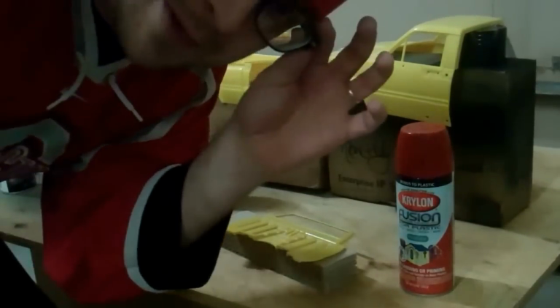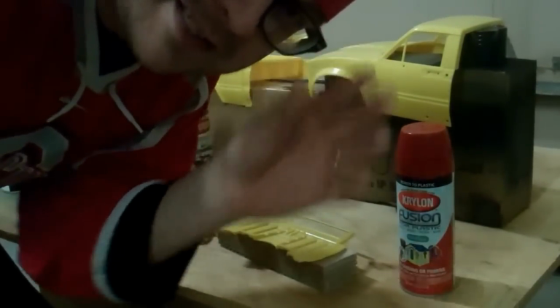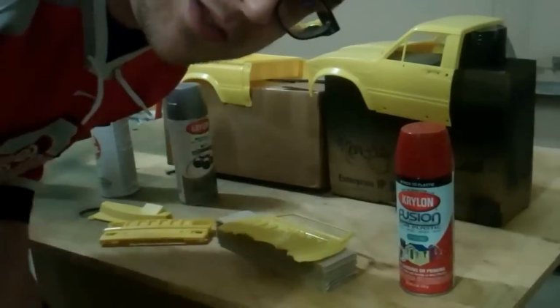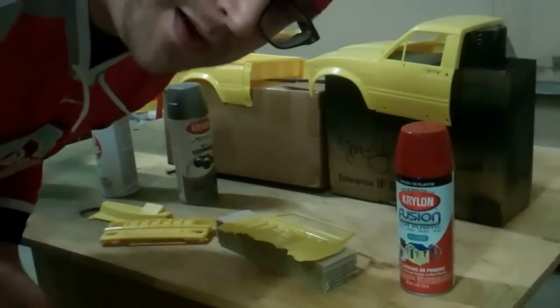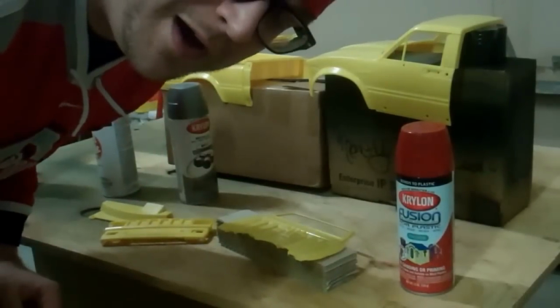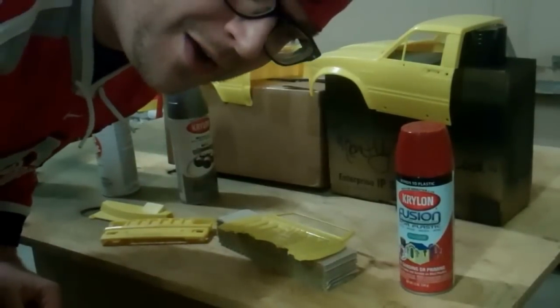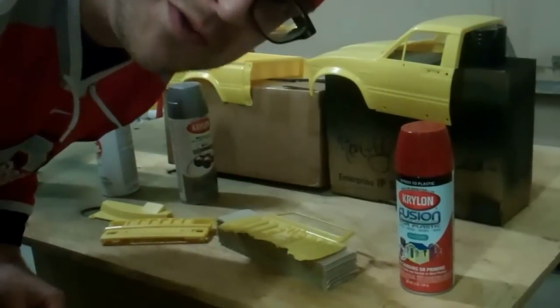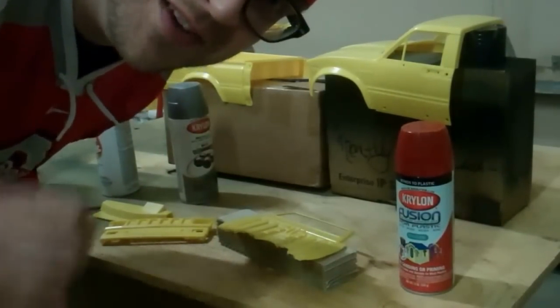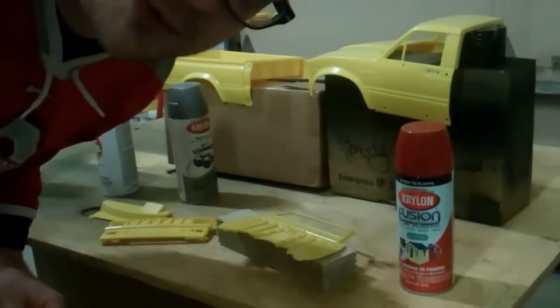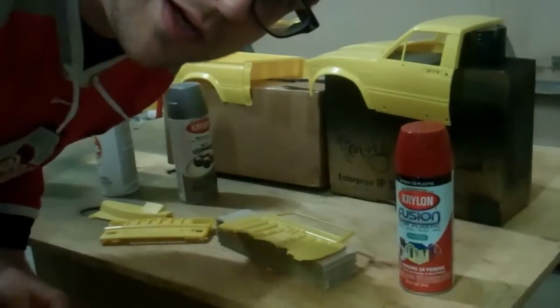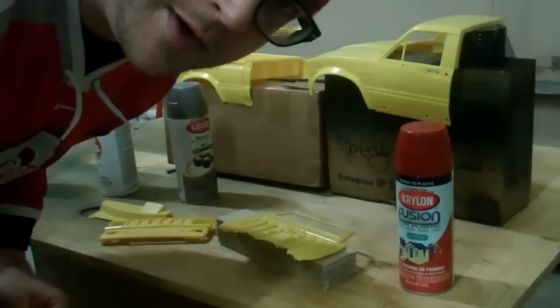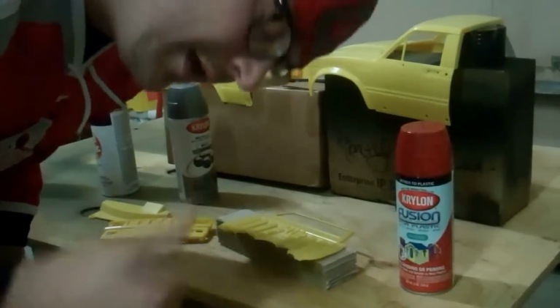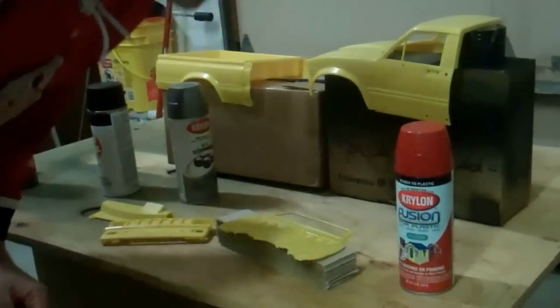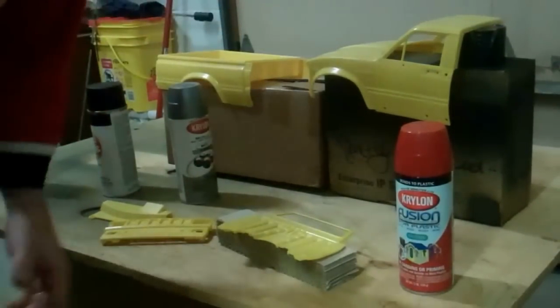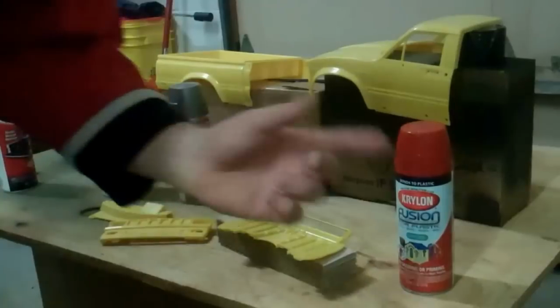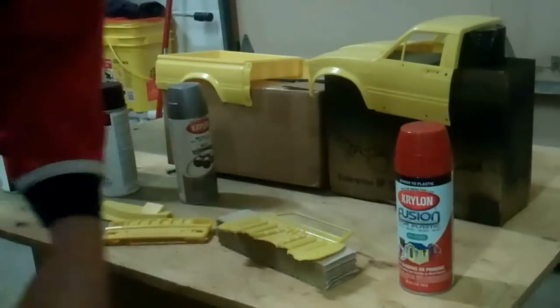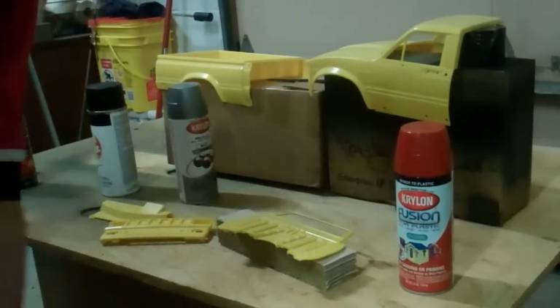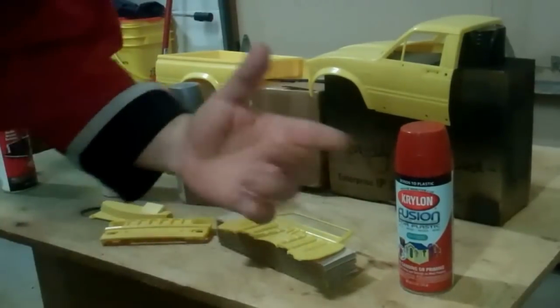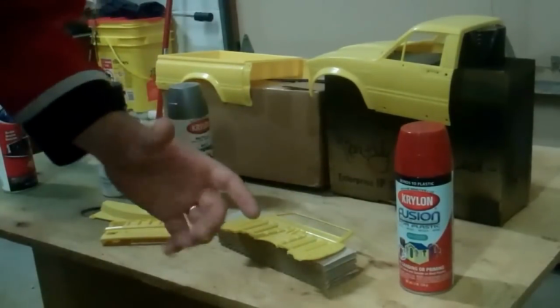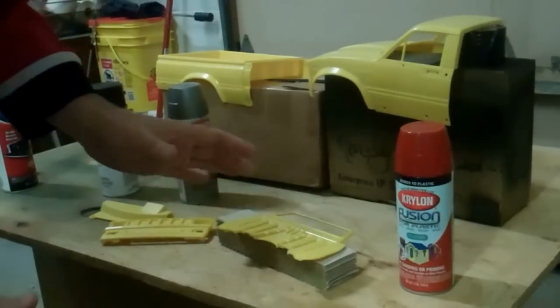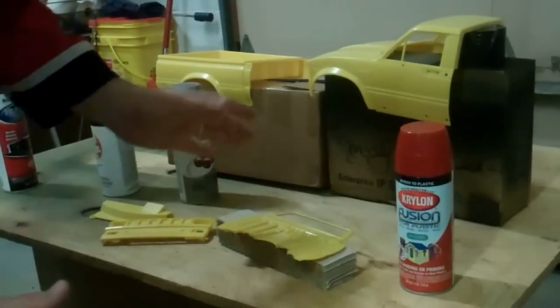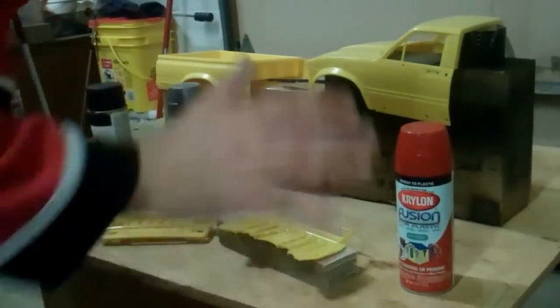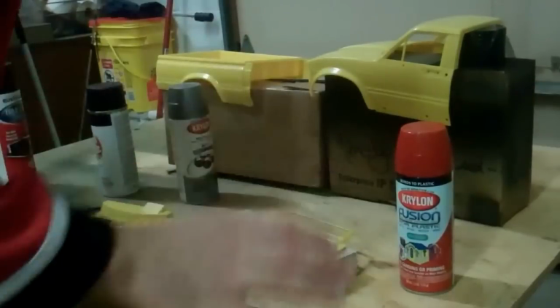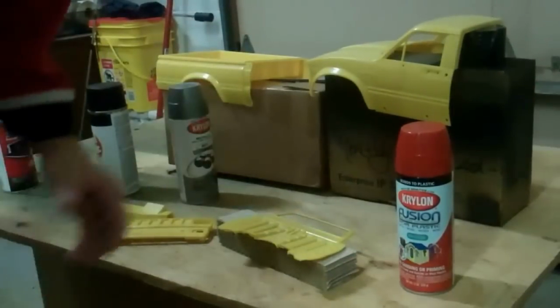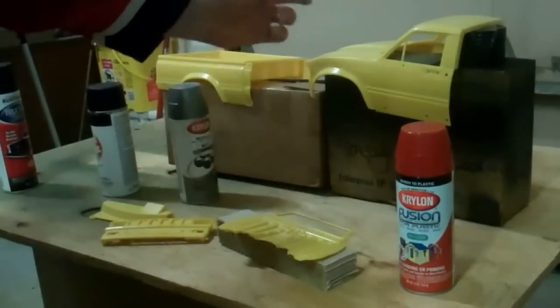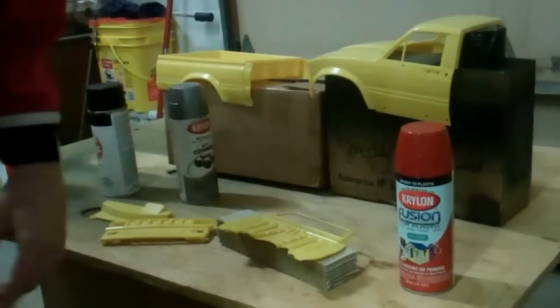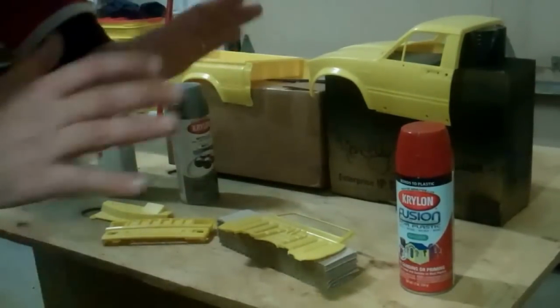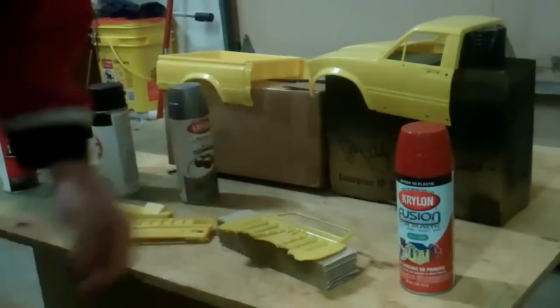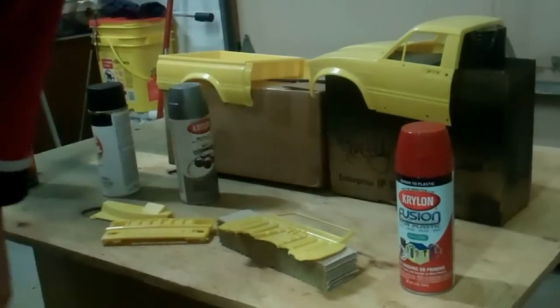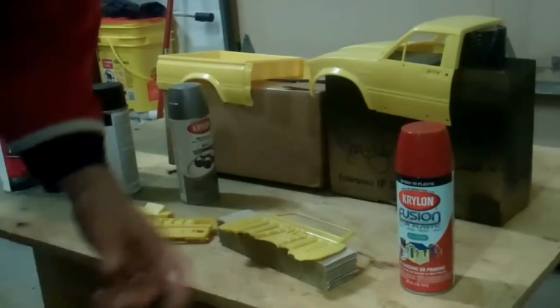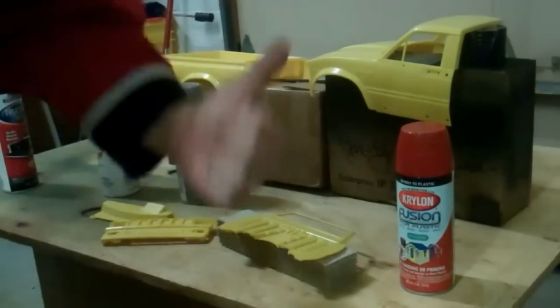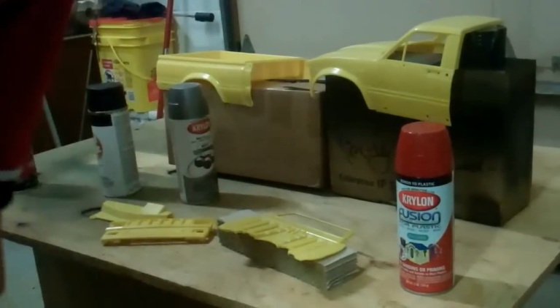You like my glasses? It's like when SpongeBob goes out jellyfishing — real nerdy, right? Anyways, I'm going to get started on this and we're going to do some nice light coats, try to make this a nice flat paint job and we'll get started.